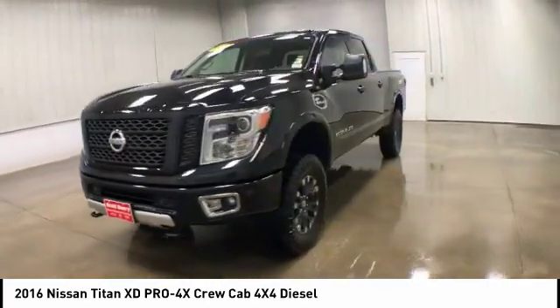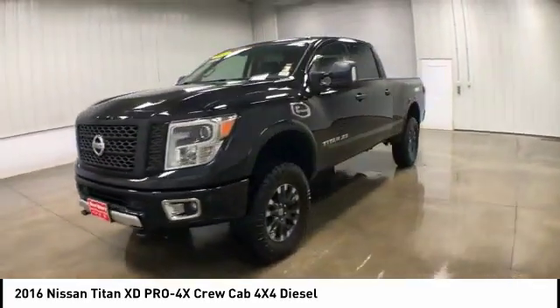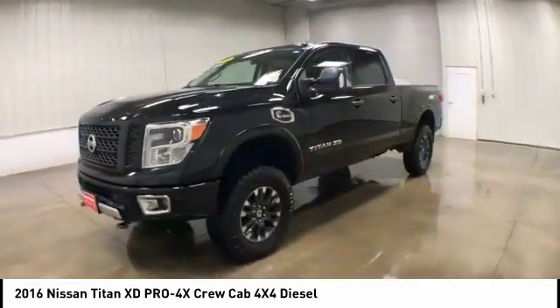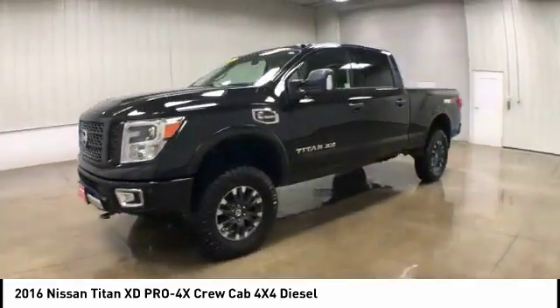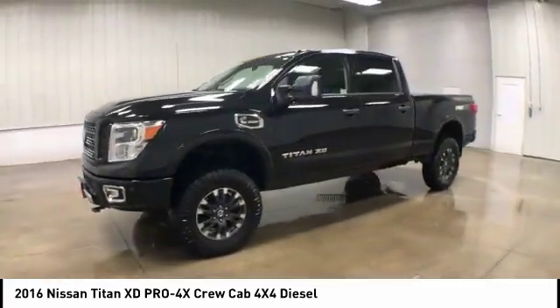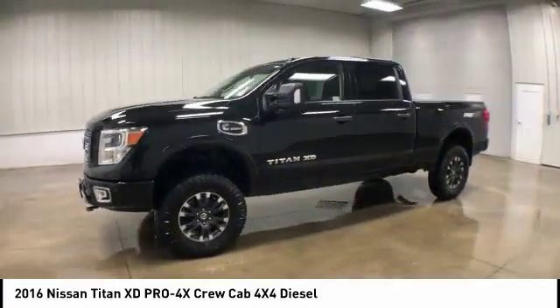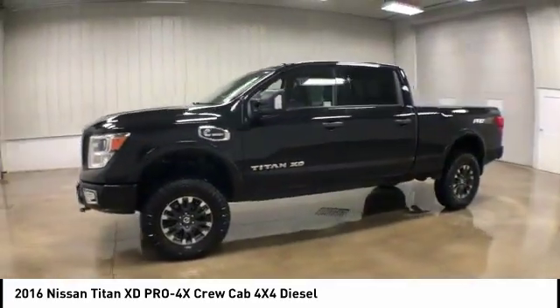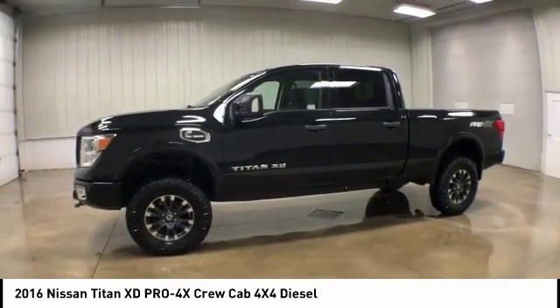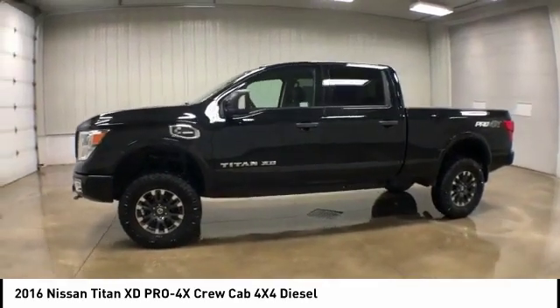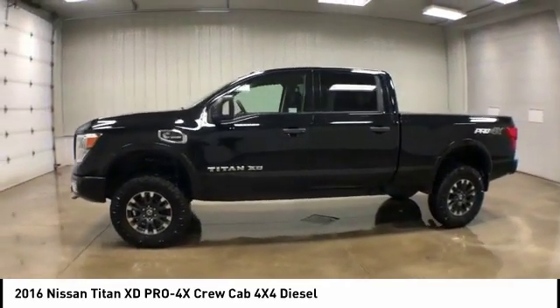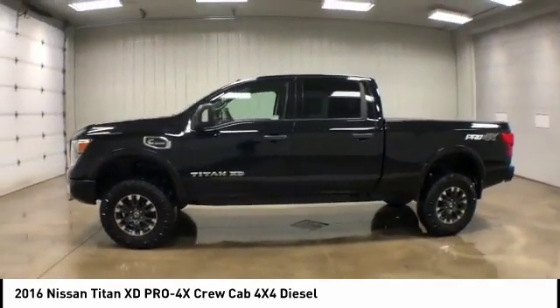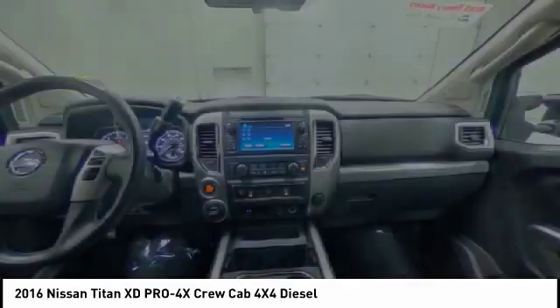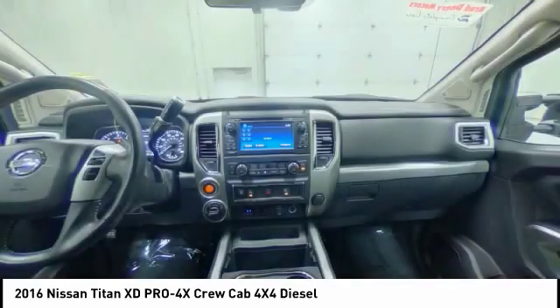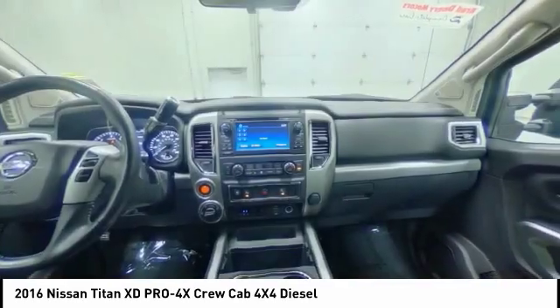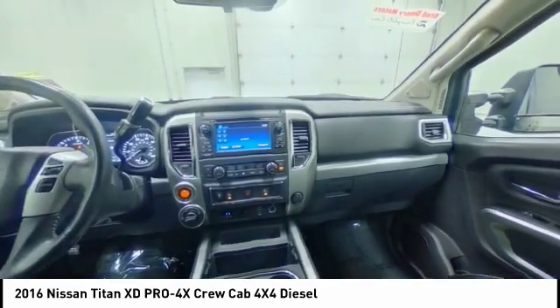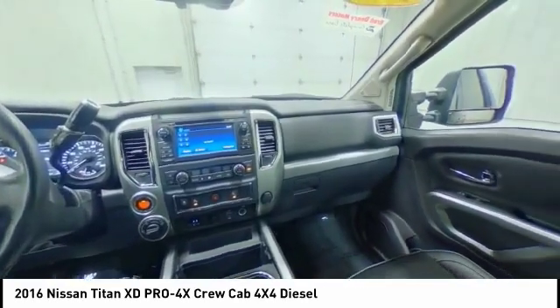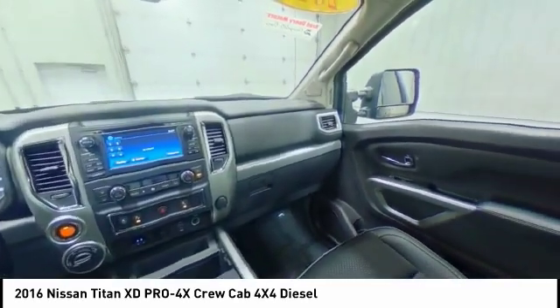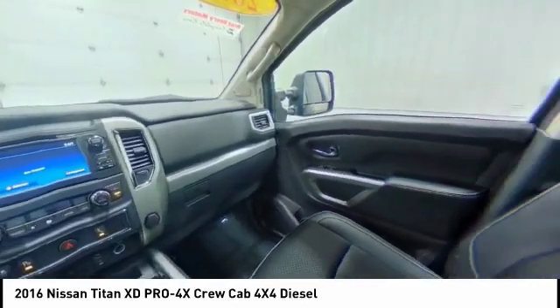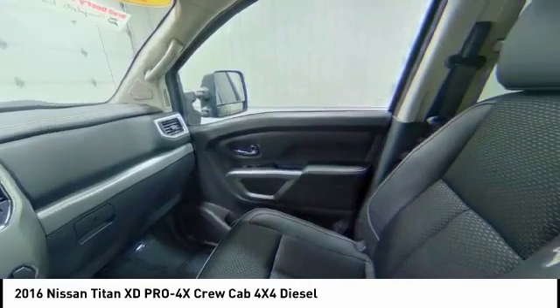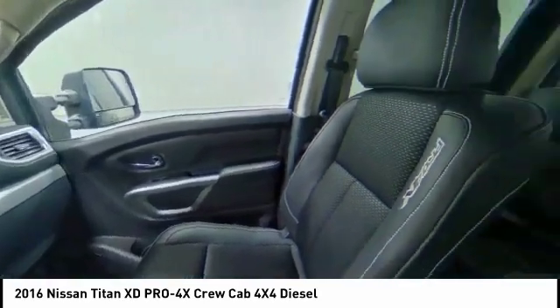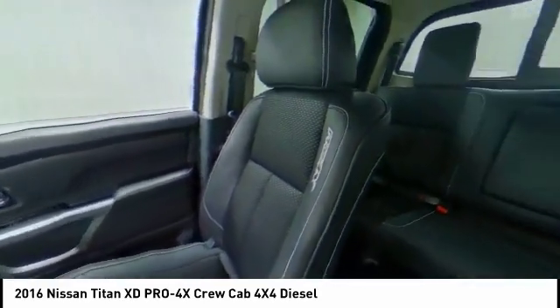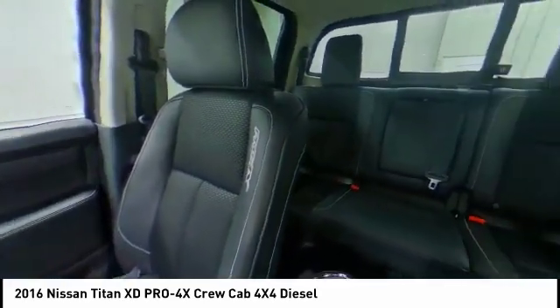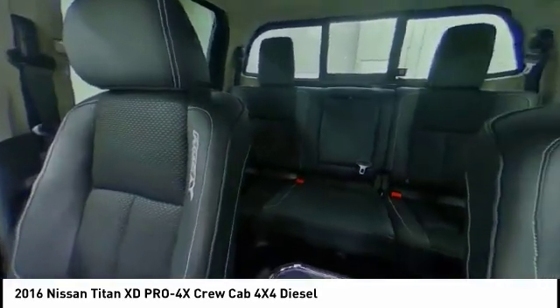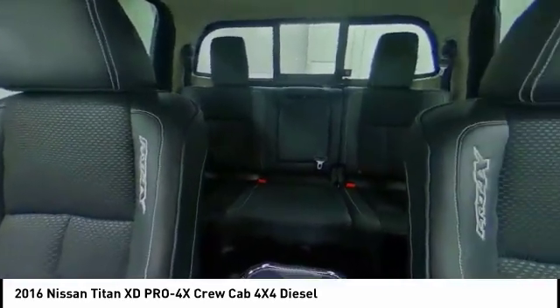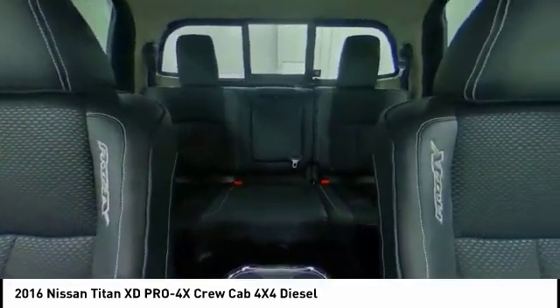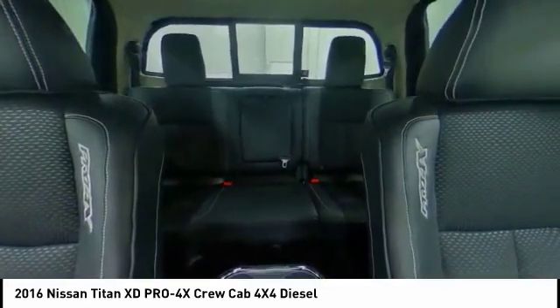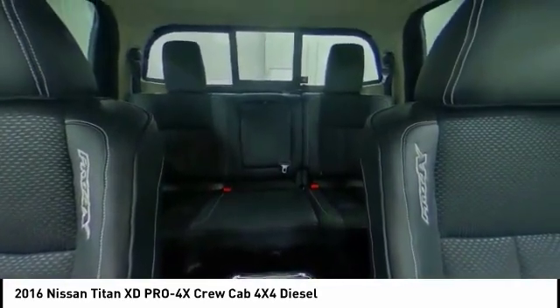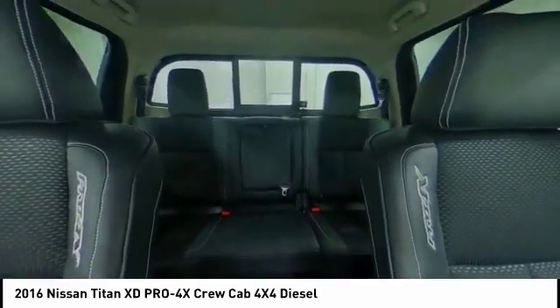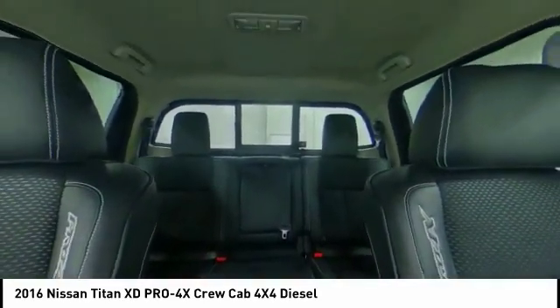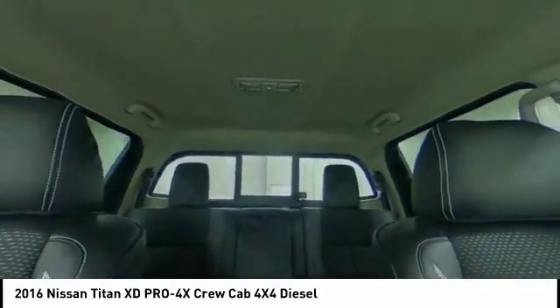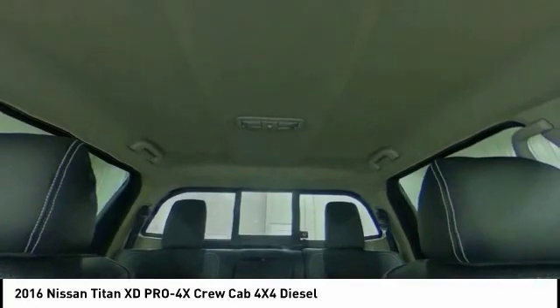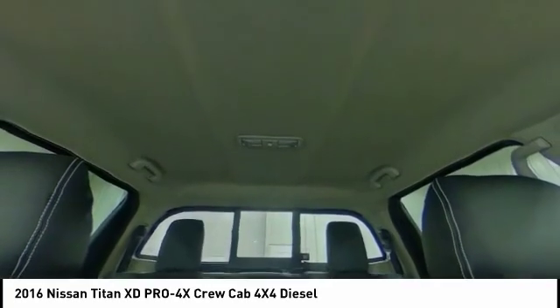Here are some of this vehicle's great options: tire pressure monitor, four-wheel drive, turbocharged, tow hitch, bed liner, heated mirrors, aluminum wheels, brake assist, and traction control.